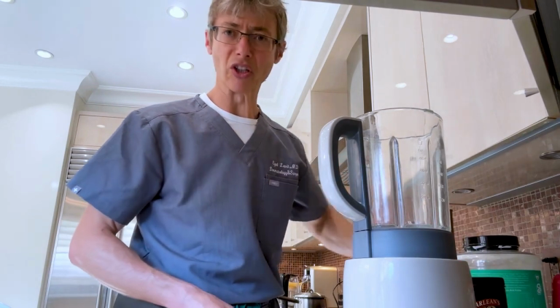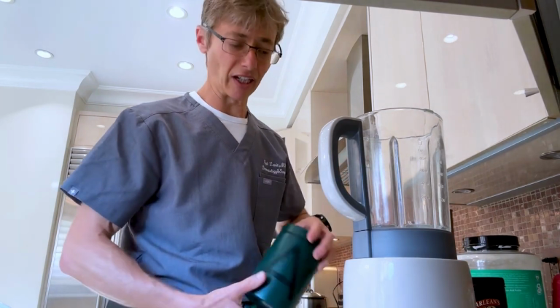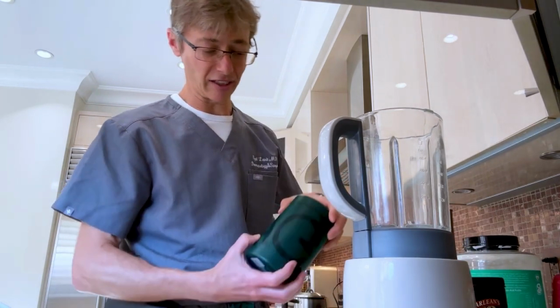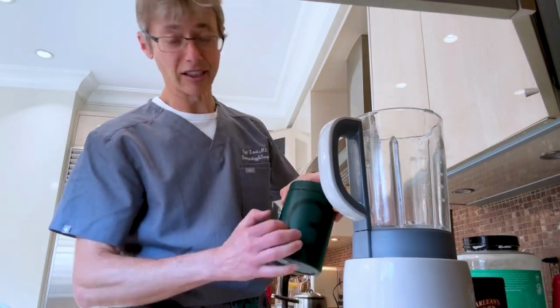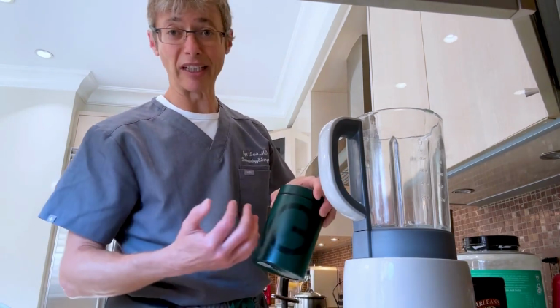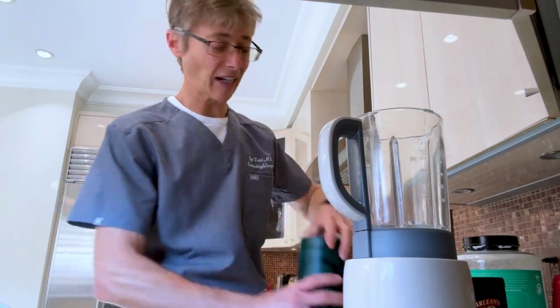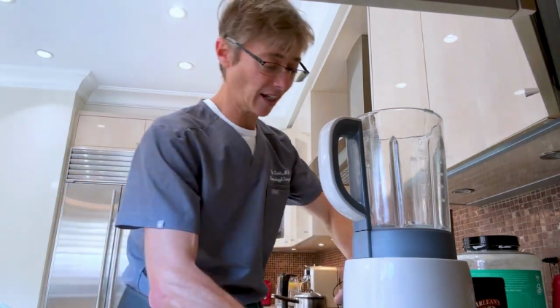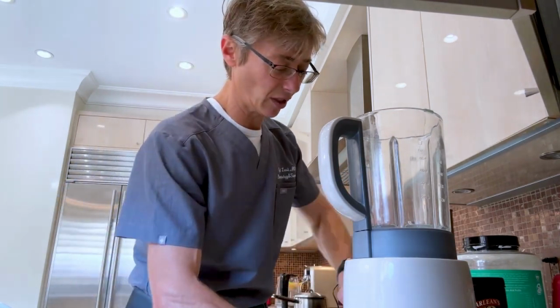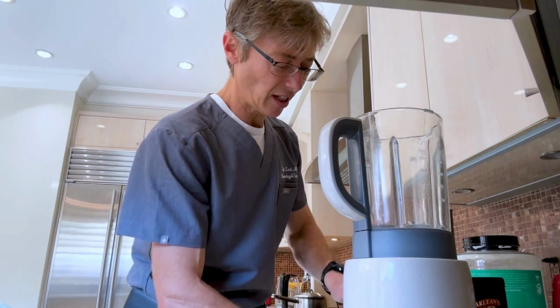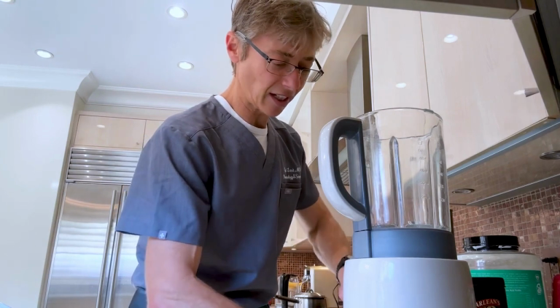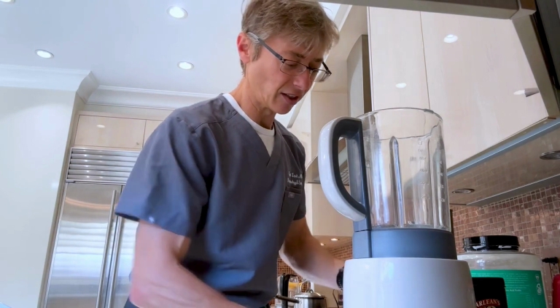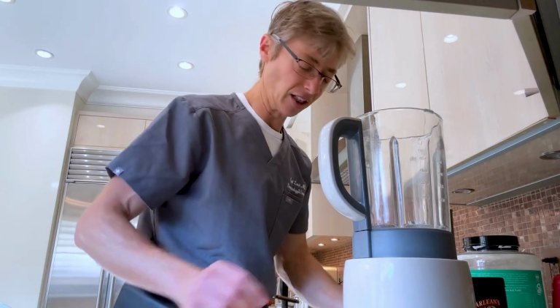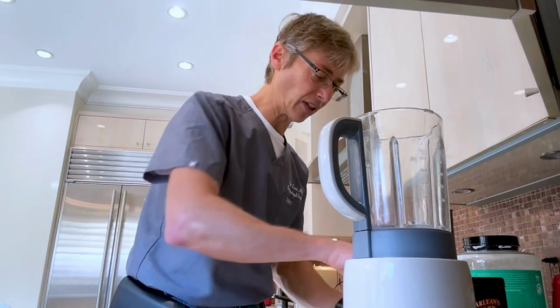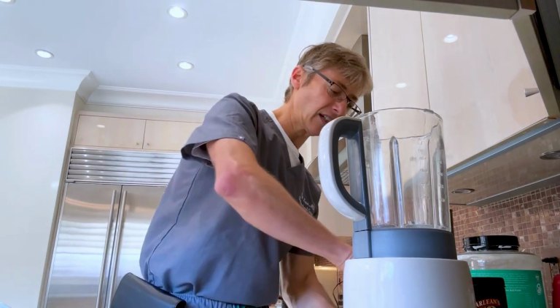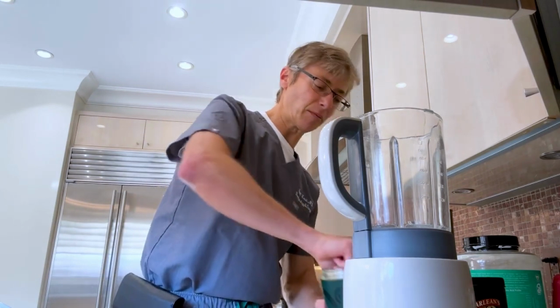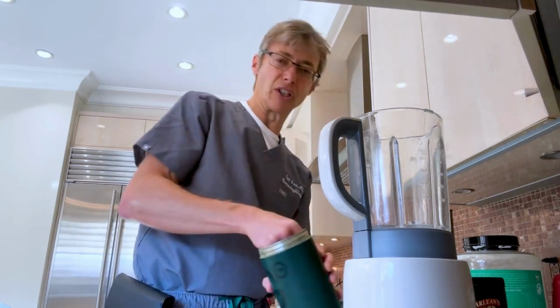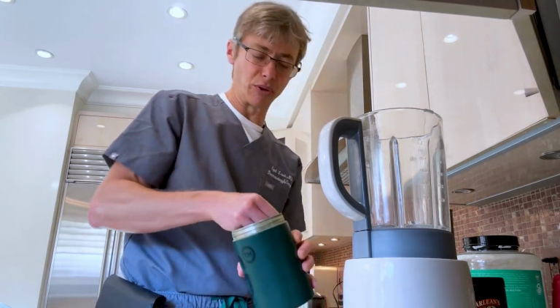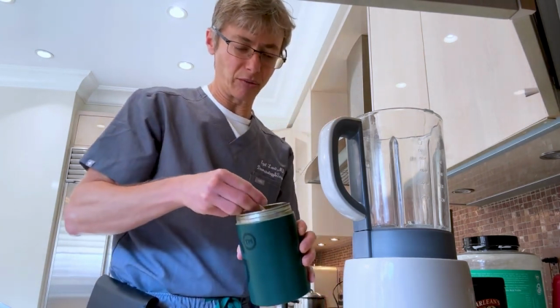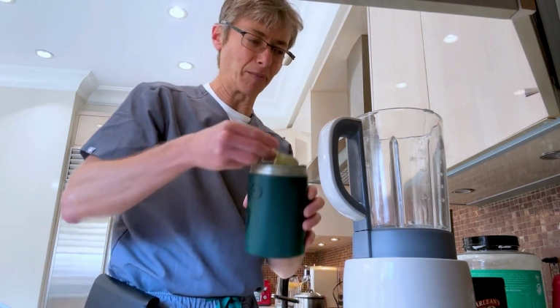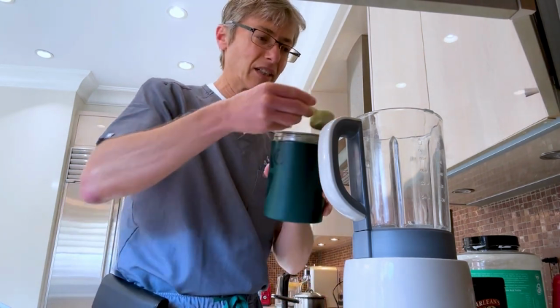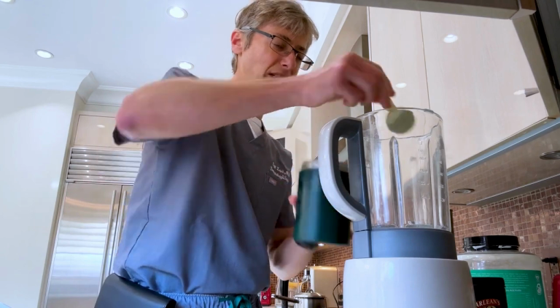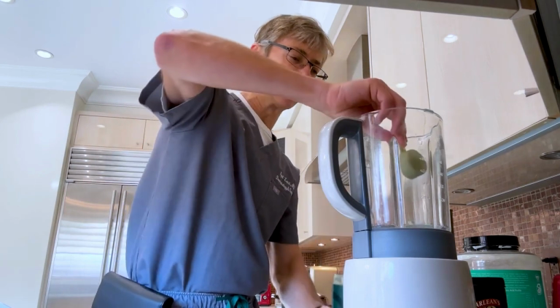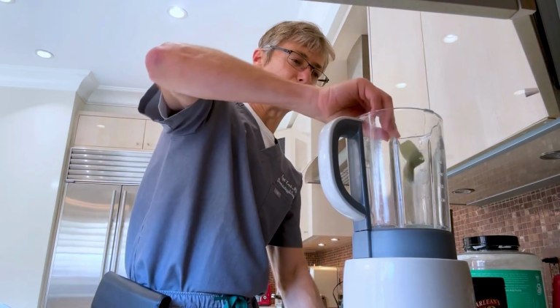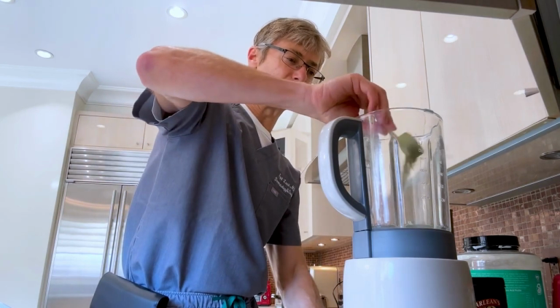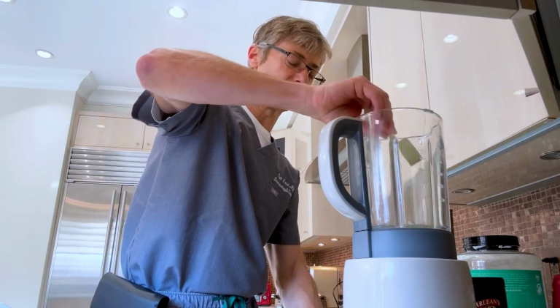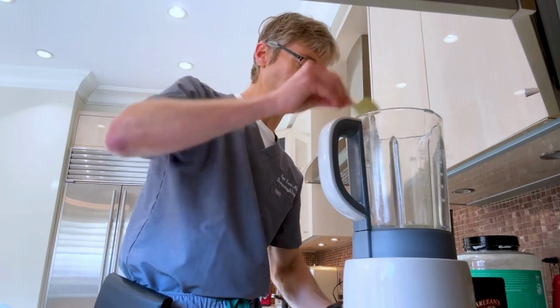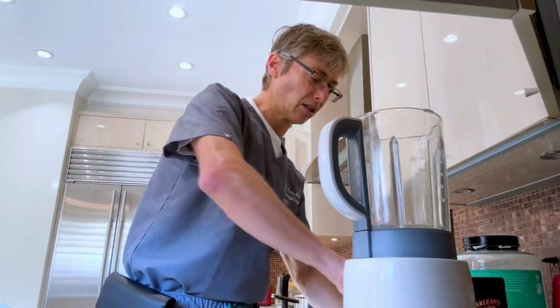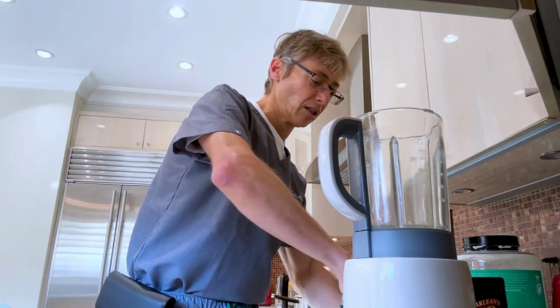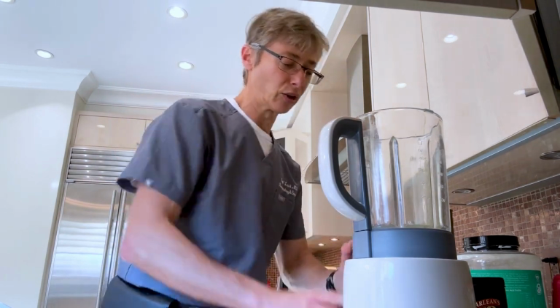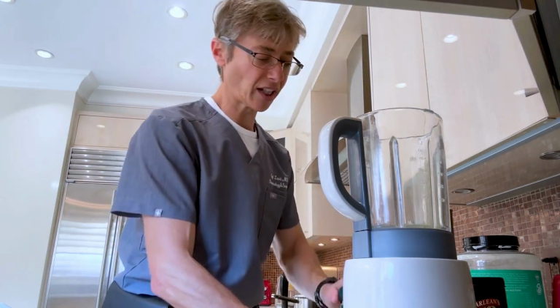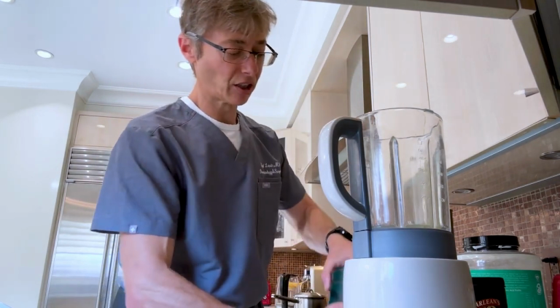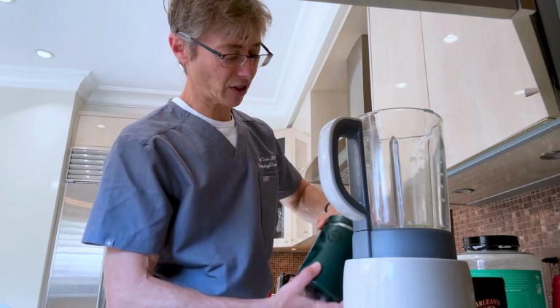Next thing, you want to make sure you have electrolytes. This is the one I take — I take AG1. Take a little bit of that; it comes with a little spoon — some plastic, some non-plastic. Drop a little bit of that in, and don't forget to have some healthy gut seeds.